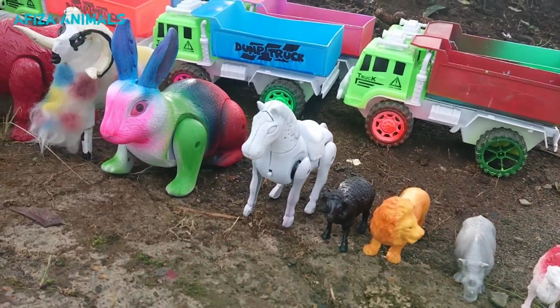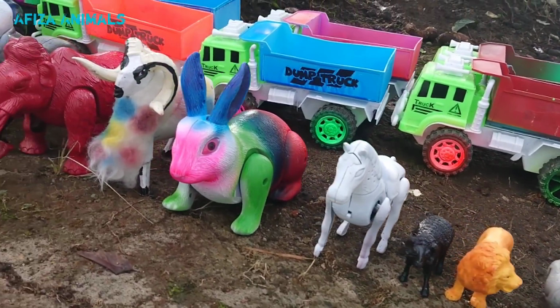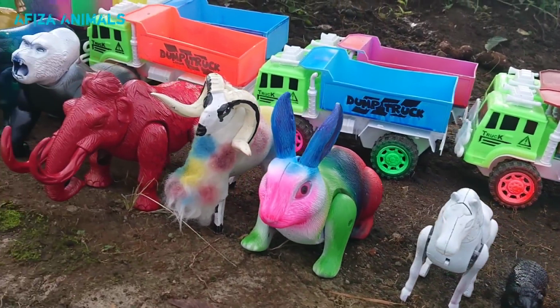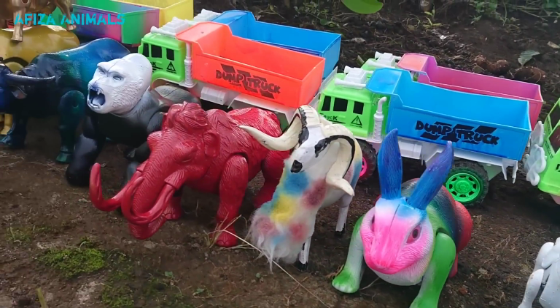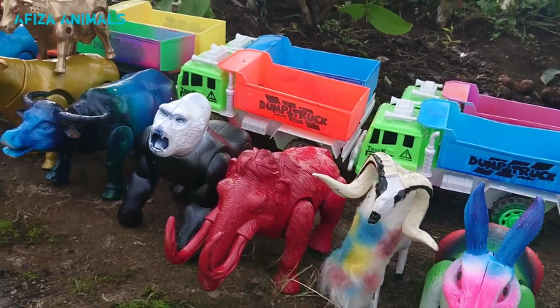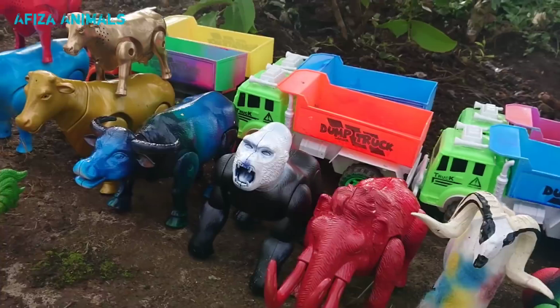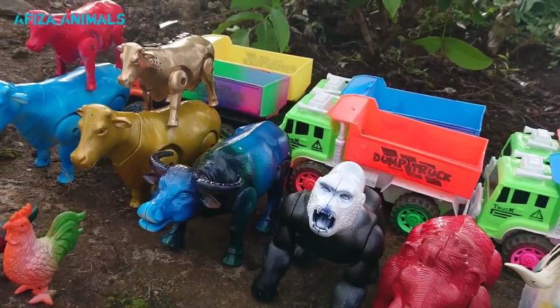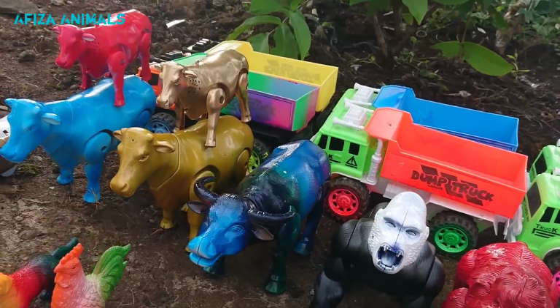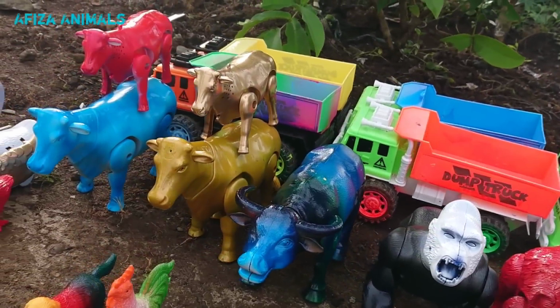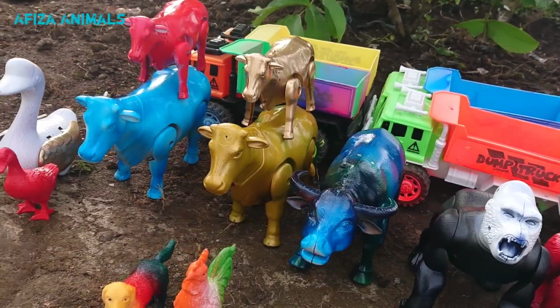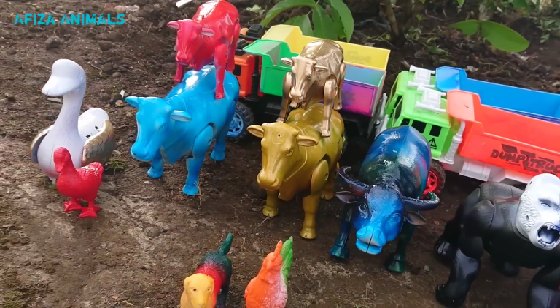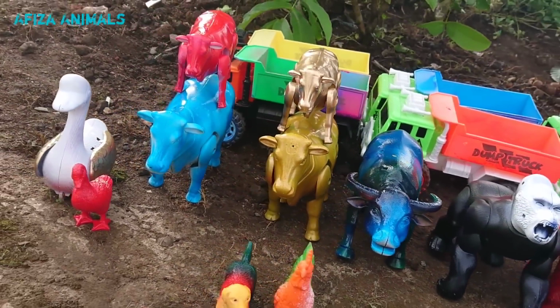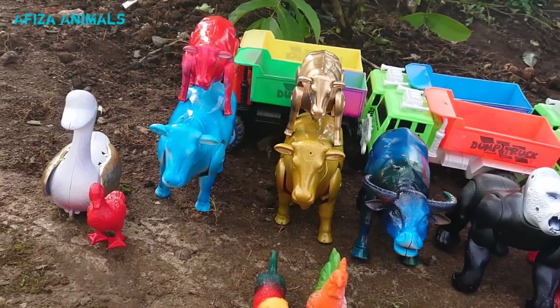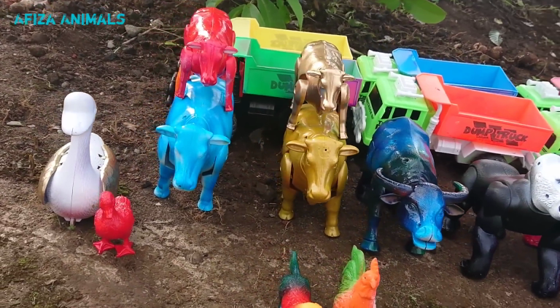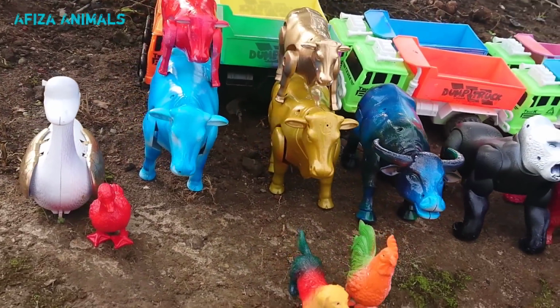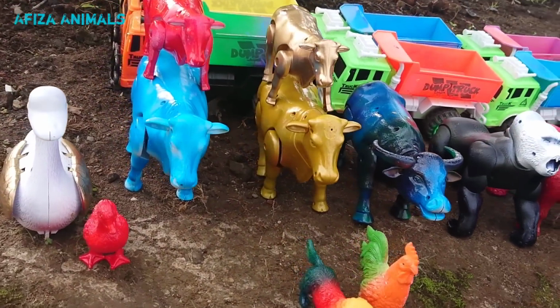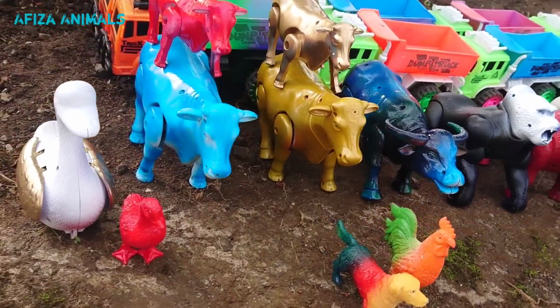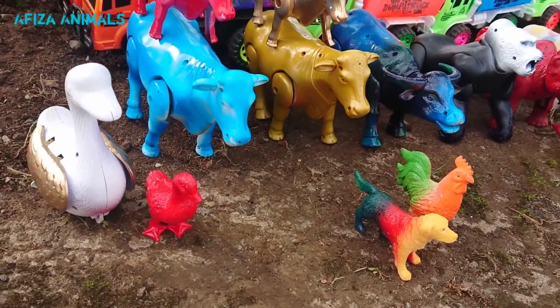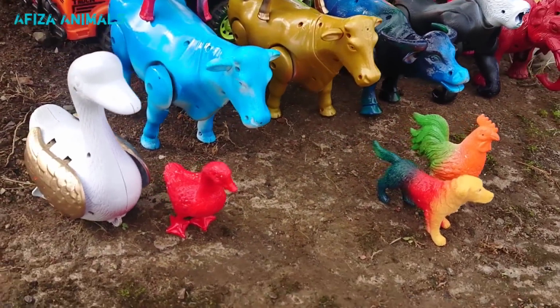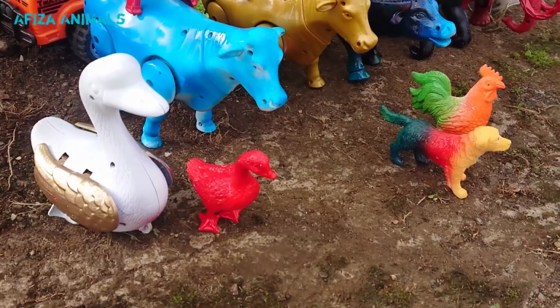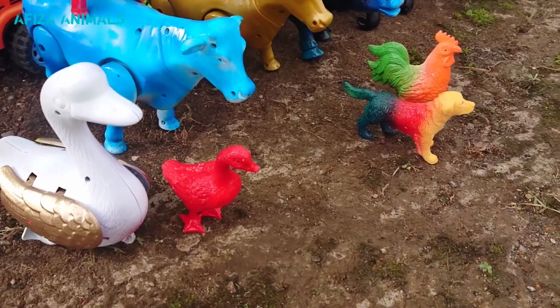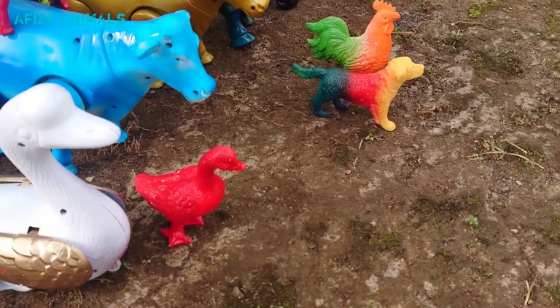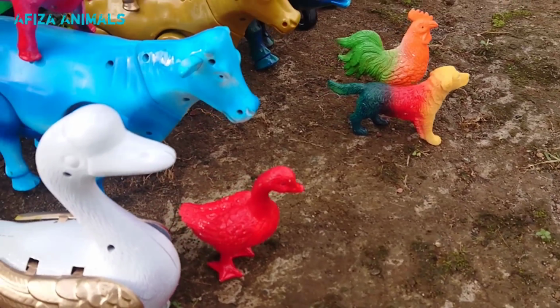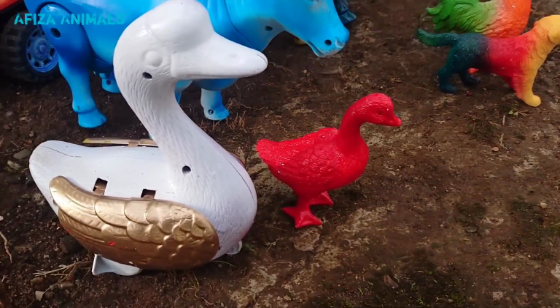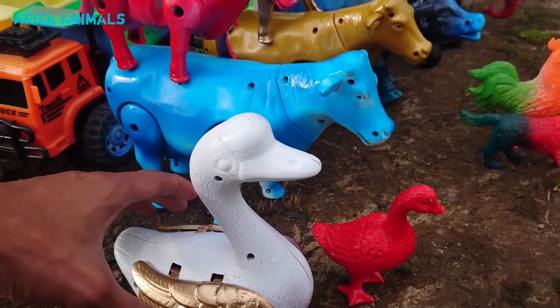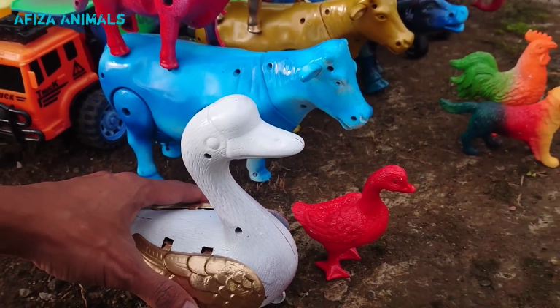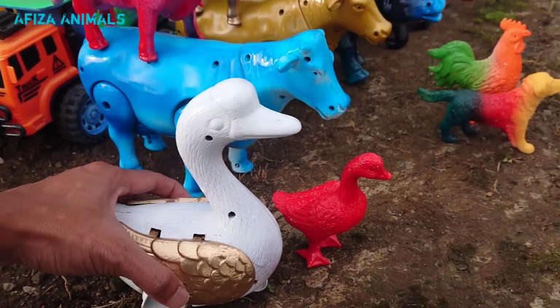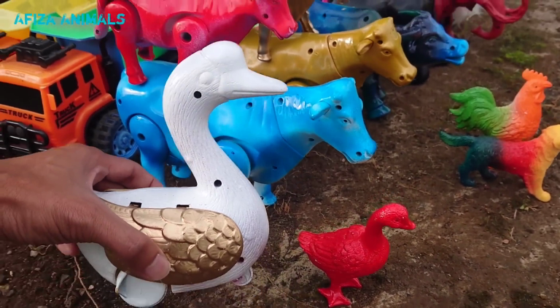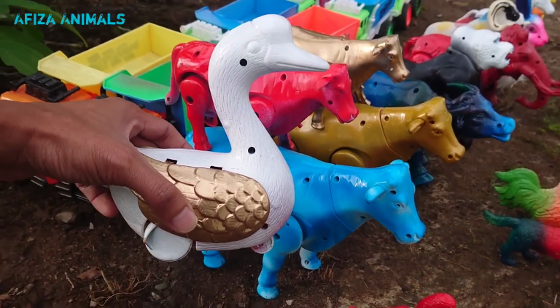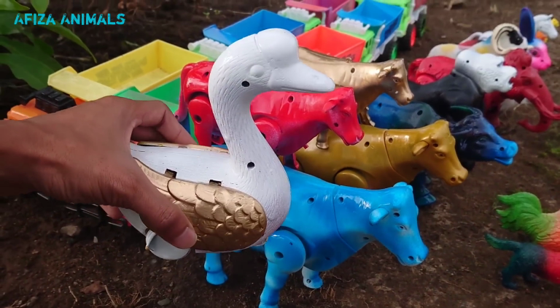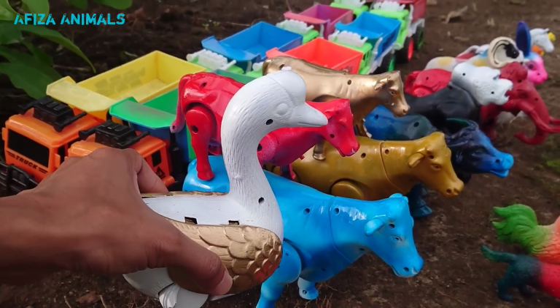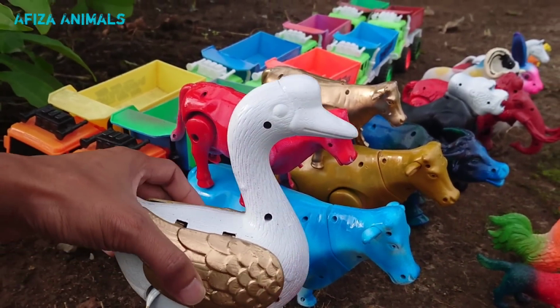Wadidaw, lihat teman-teman, disini banyak sekali binatang warna-warni. Wow, lihat ini teman-teman, ada induk bebek angsa warna putih. Wow!